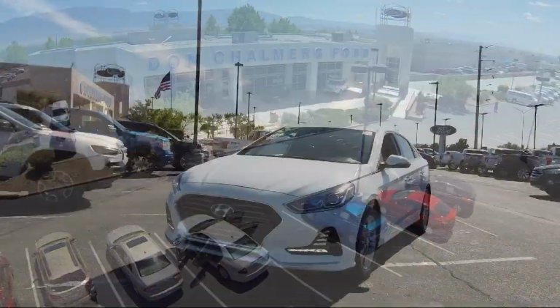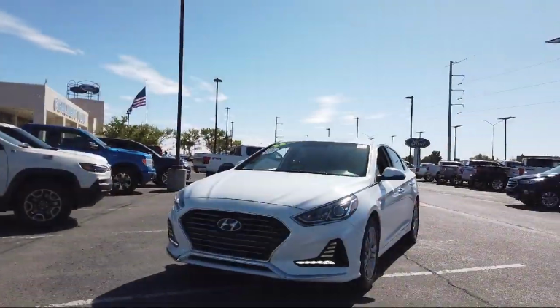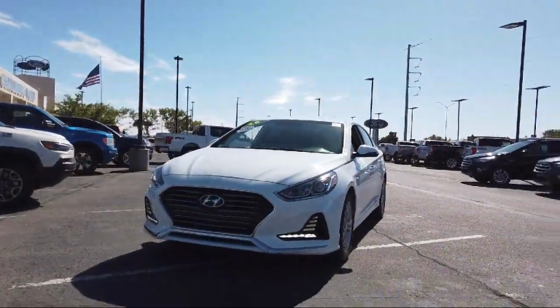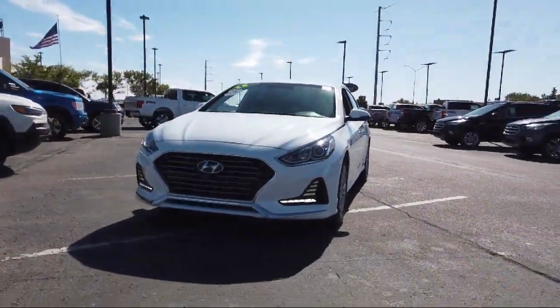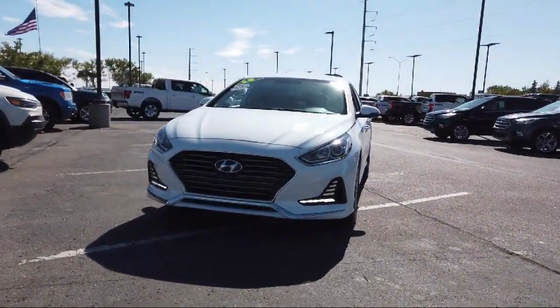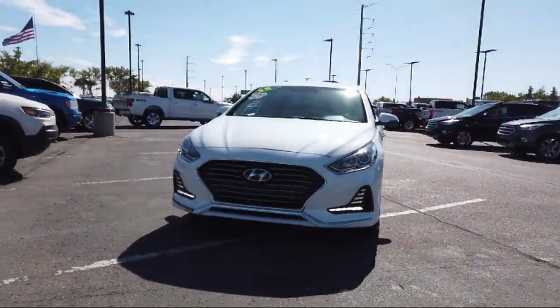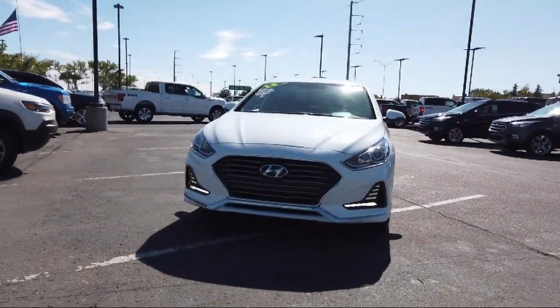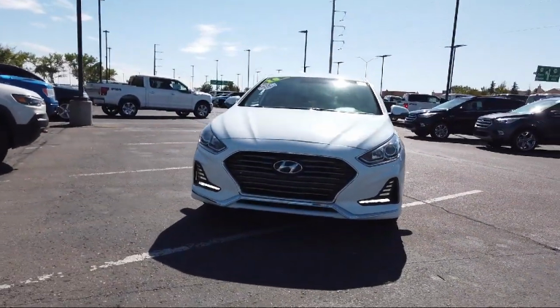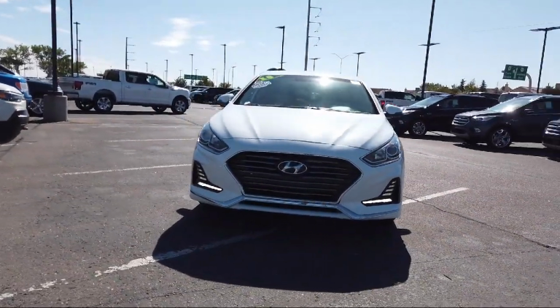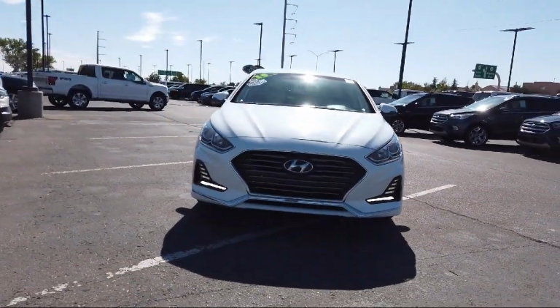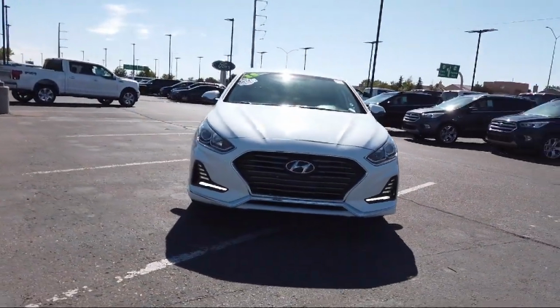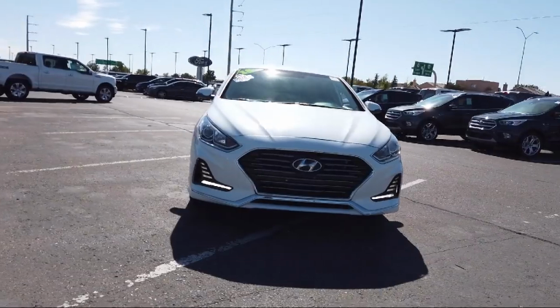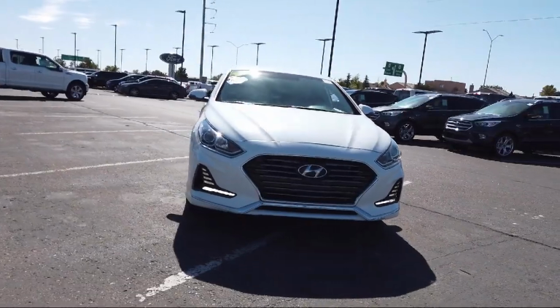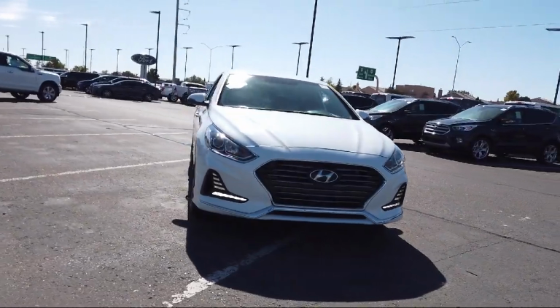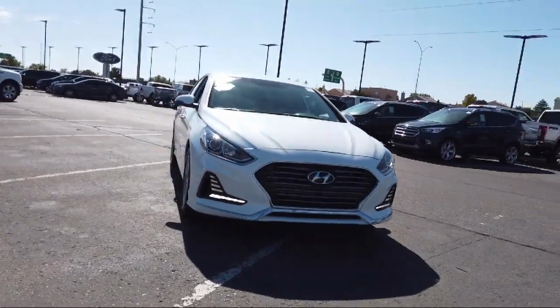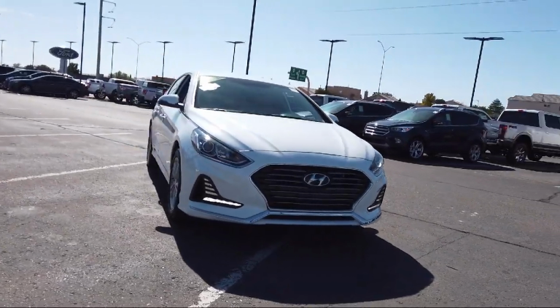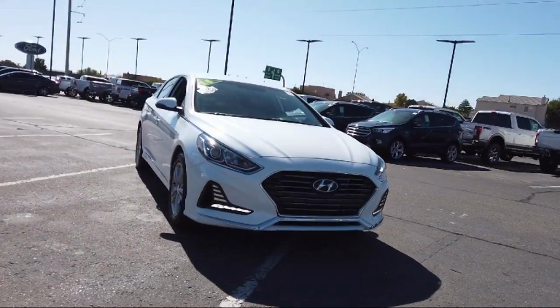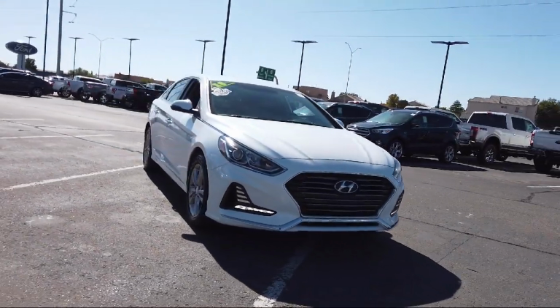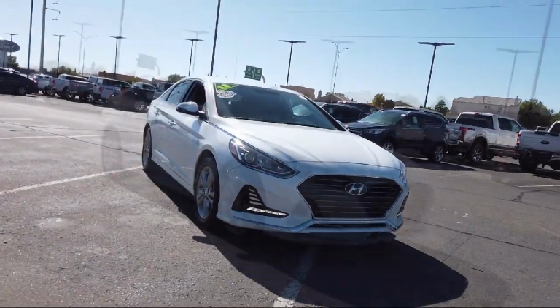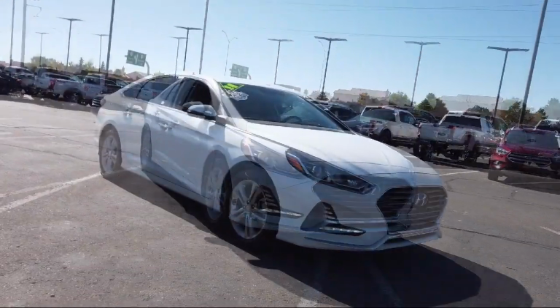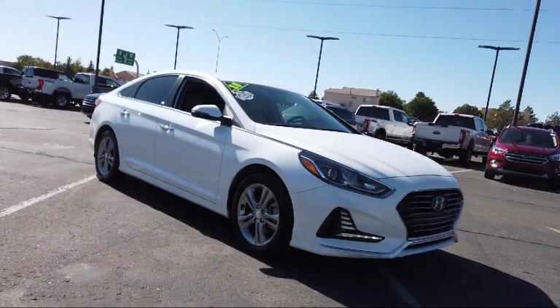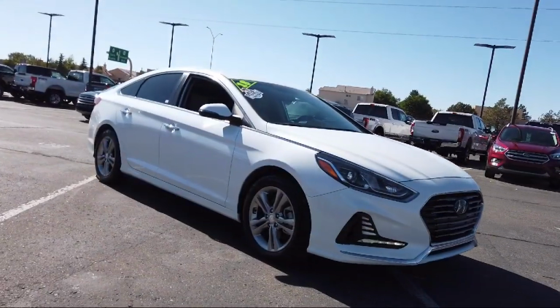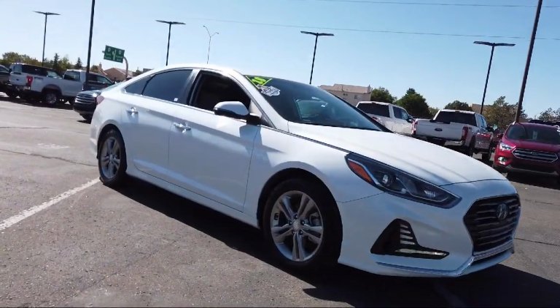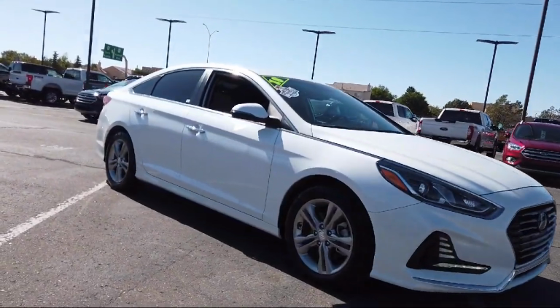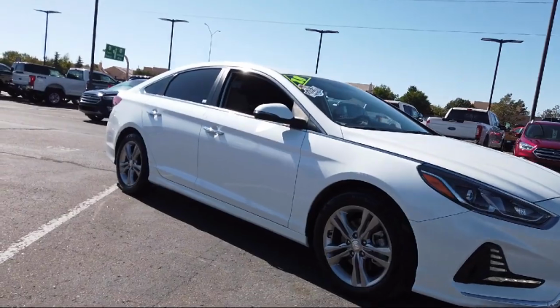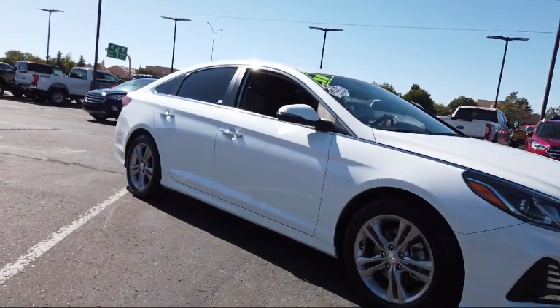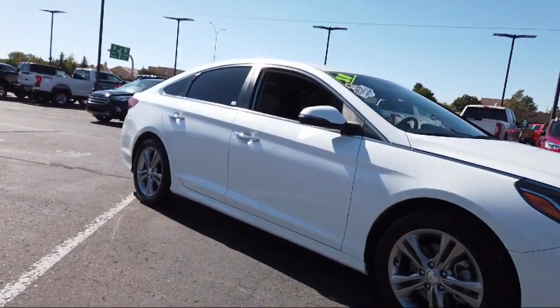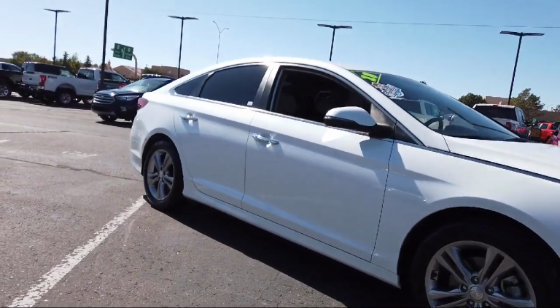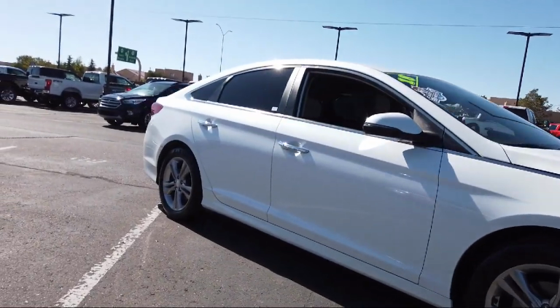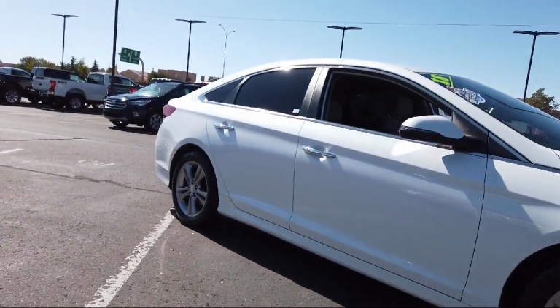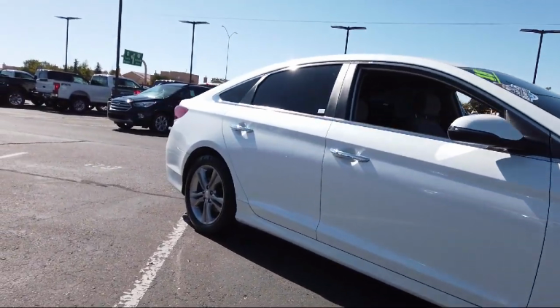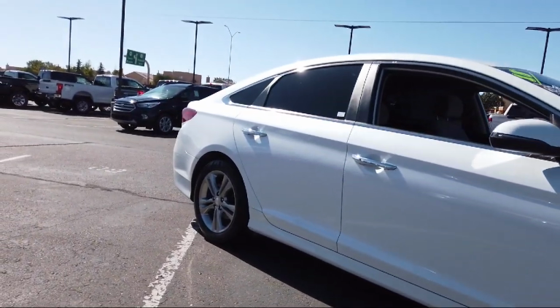It comes equipped with tire pressure monitoring system, Sirius XM satellite radio, heated front seats, keyless entry, rear view camera, leather wrapped steering wheel, and air conditioning.